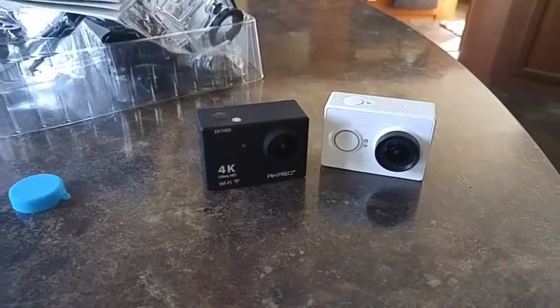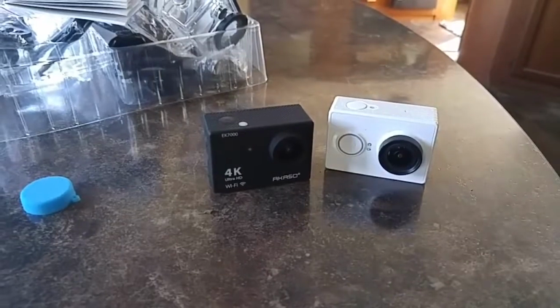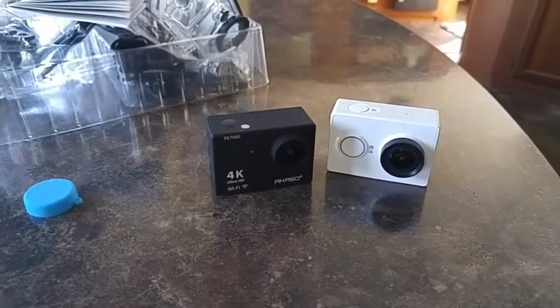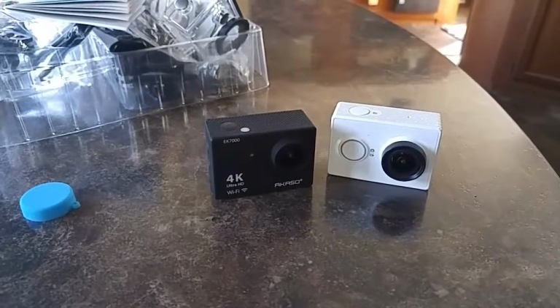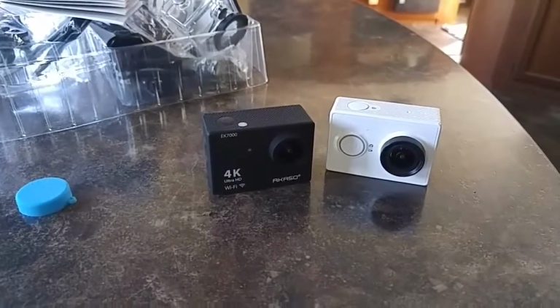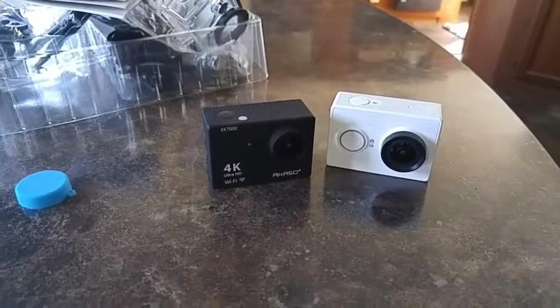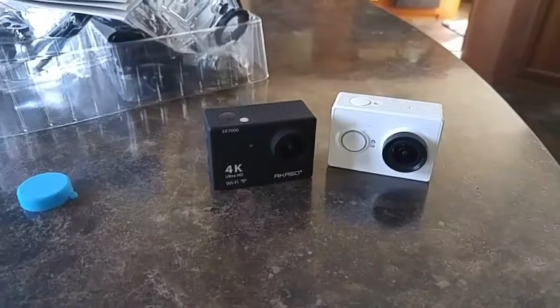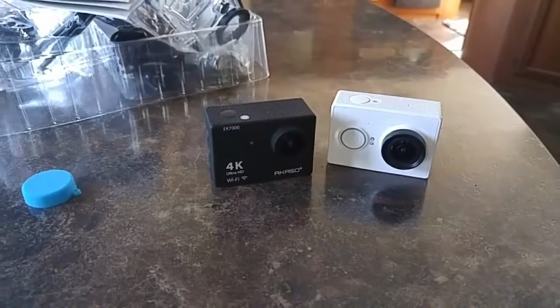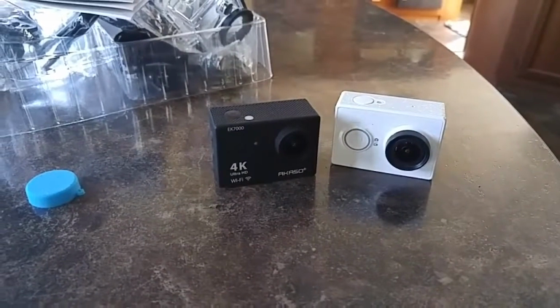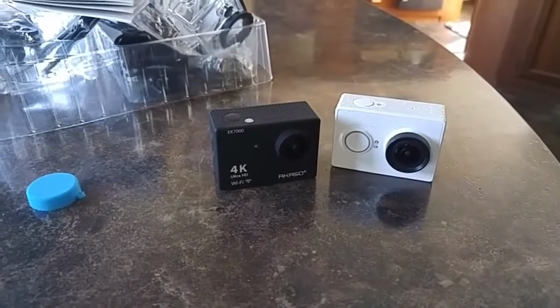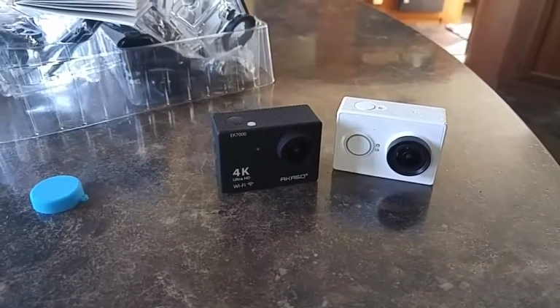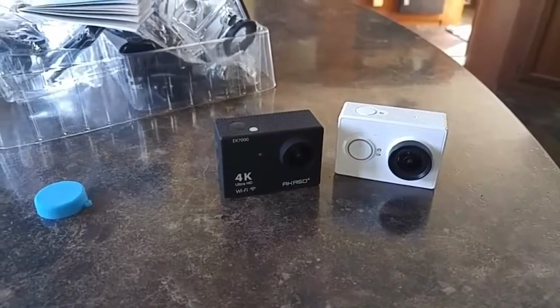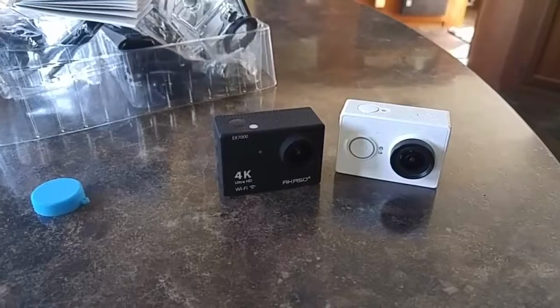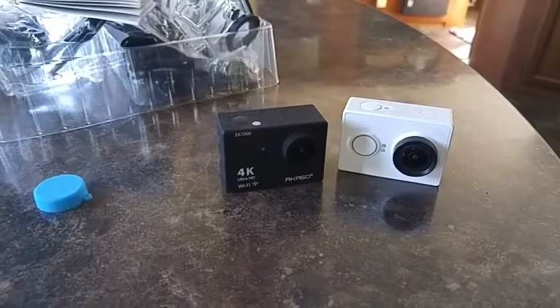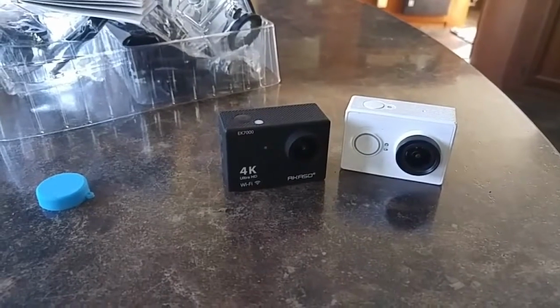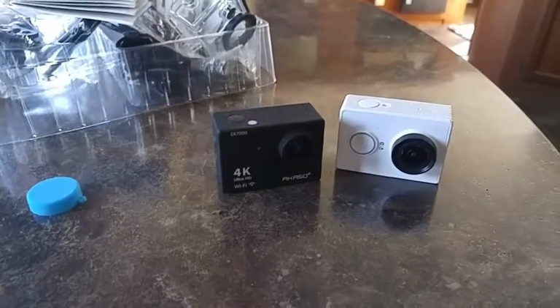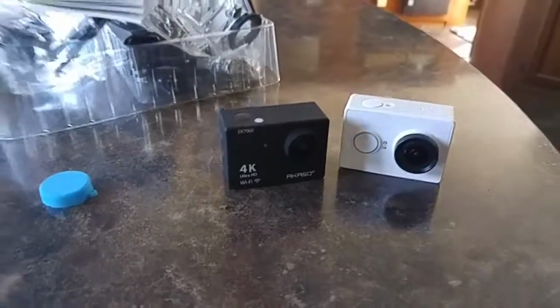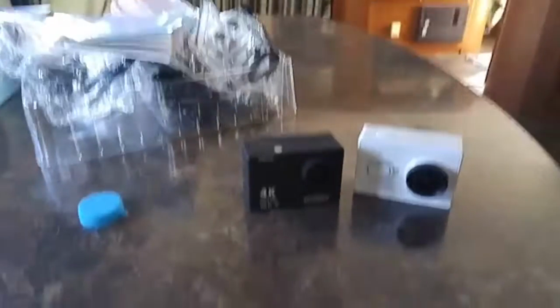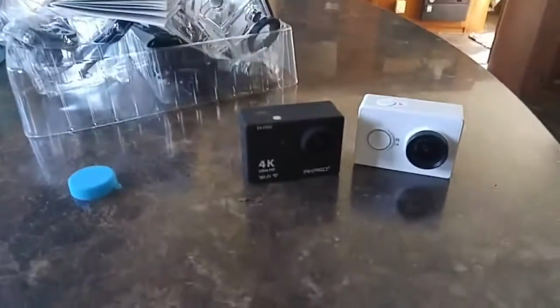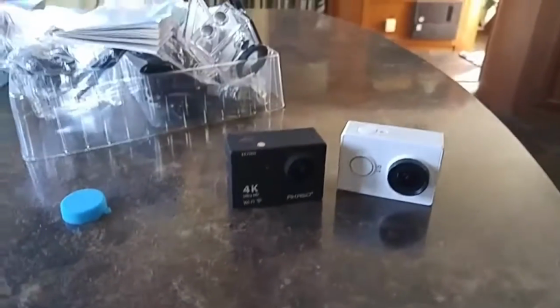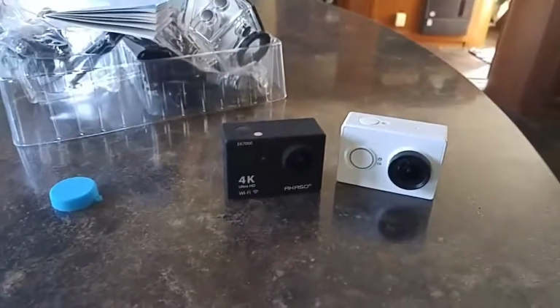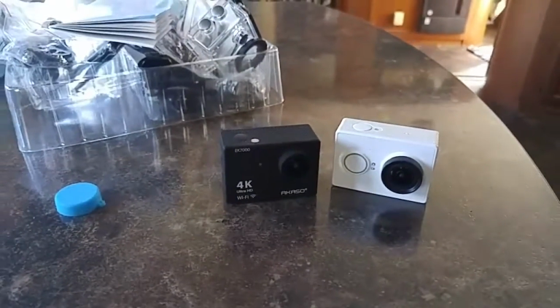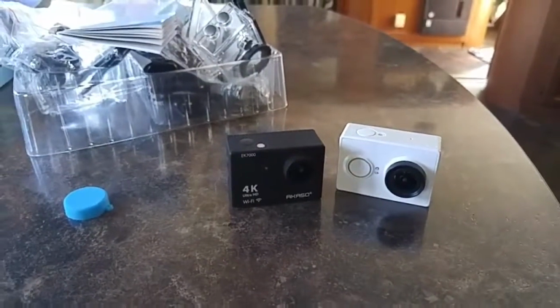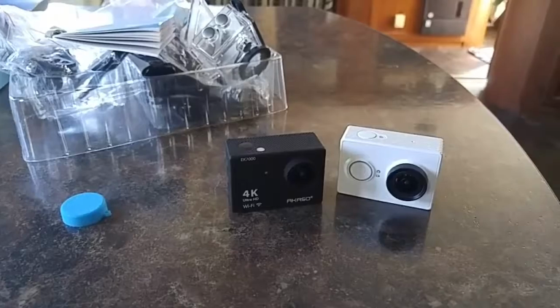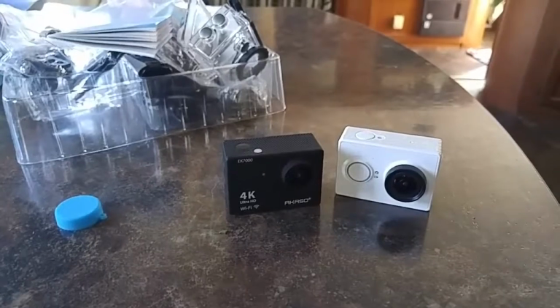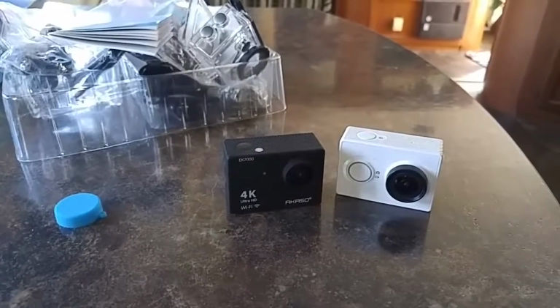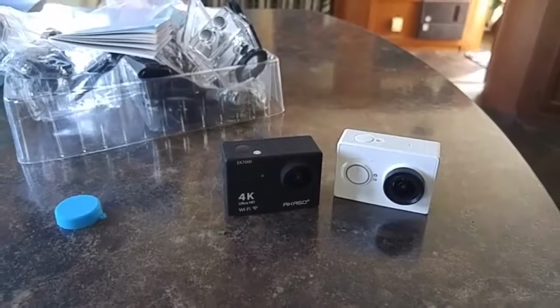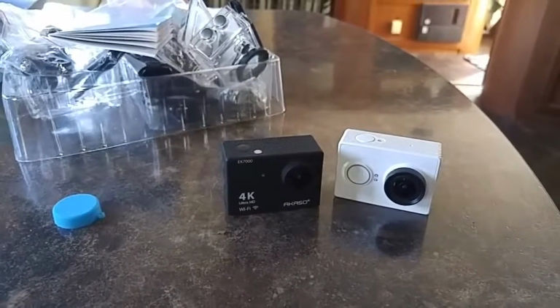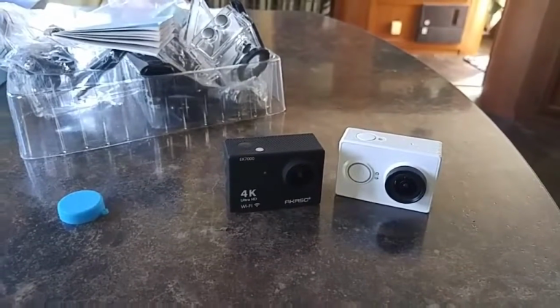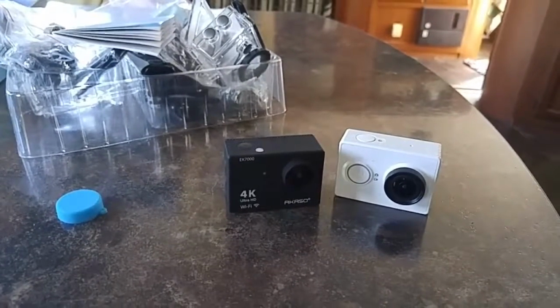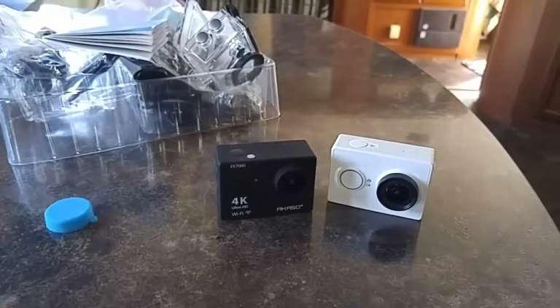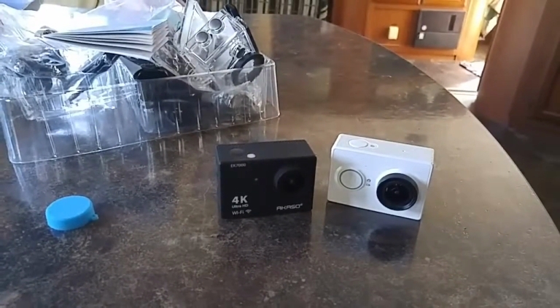Anyway, just wanted to do a quick little product update here and we'll do some test footage coming up. Hey, exciting times — and I'm just thrilled I found that Yi too. It's going to be fun. Thanks for watching.